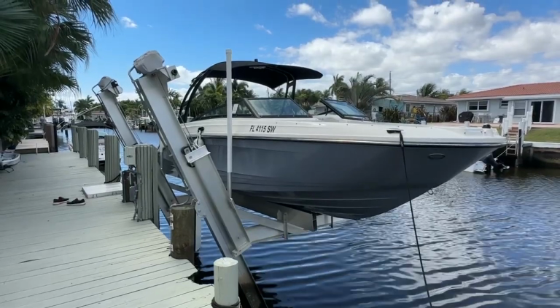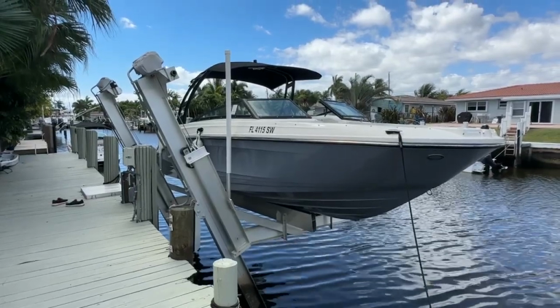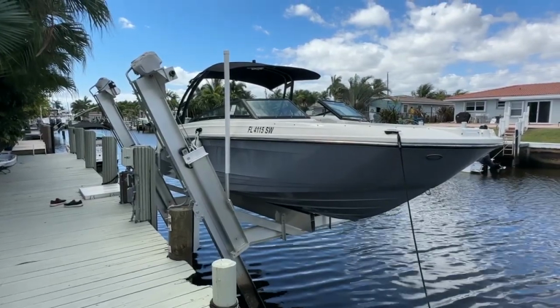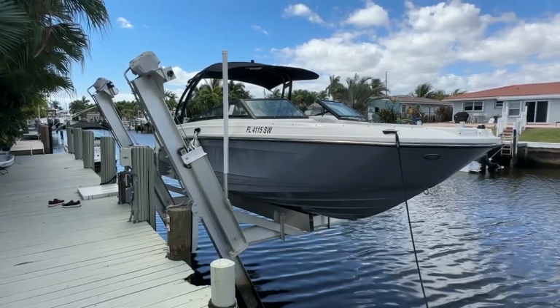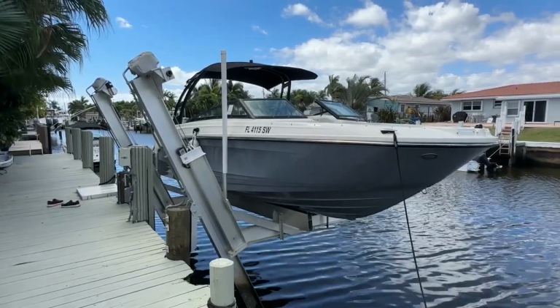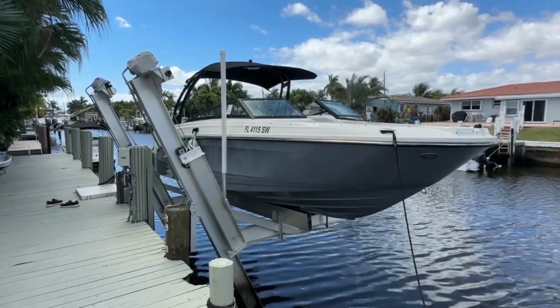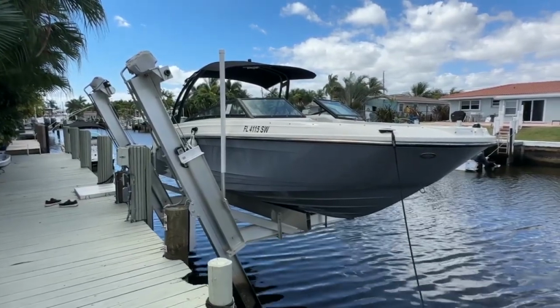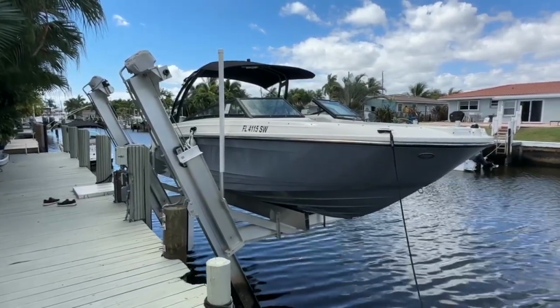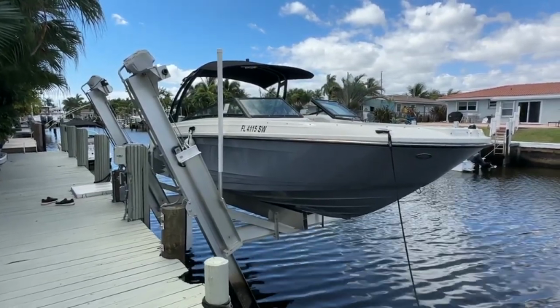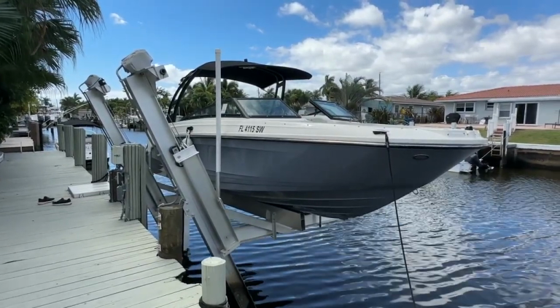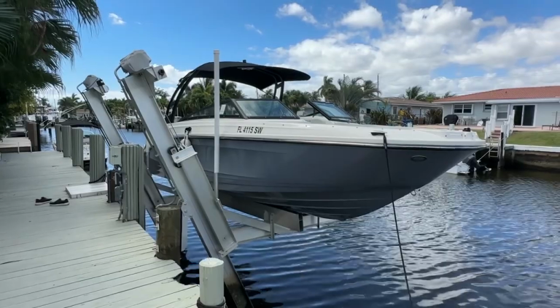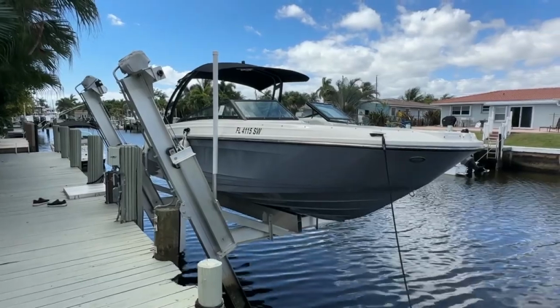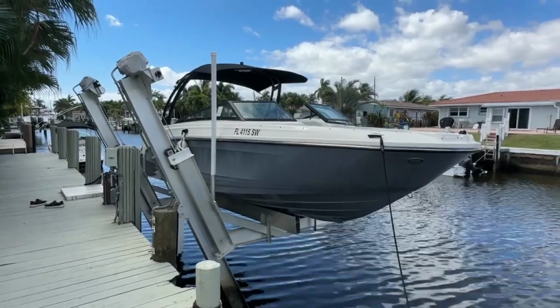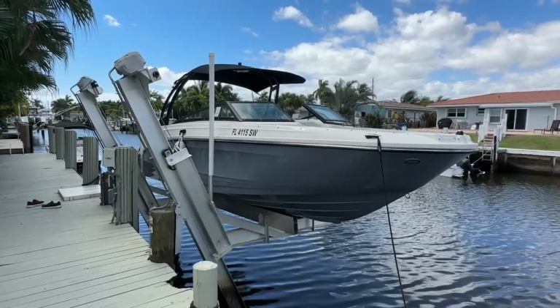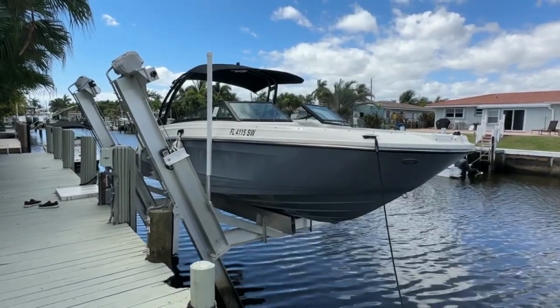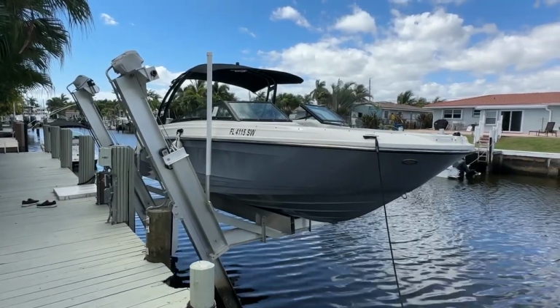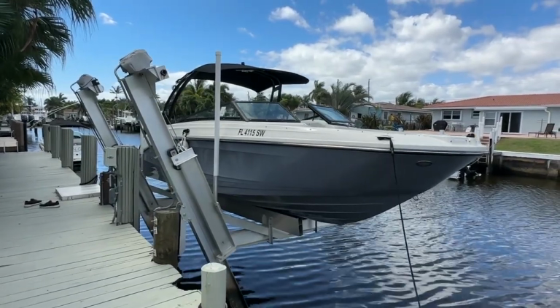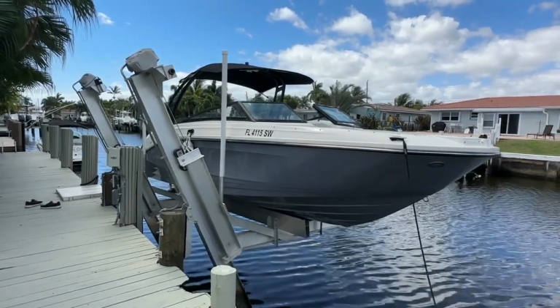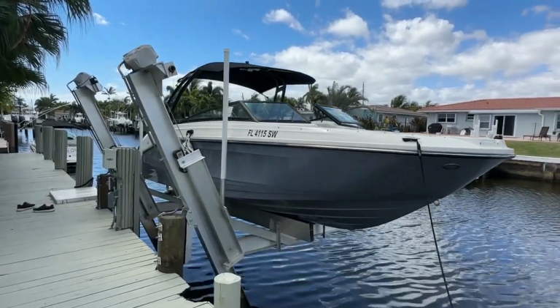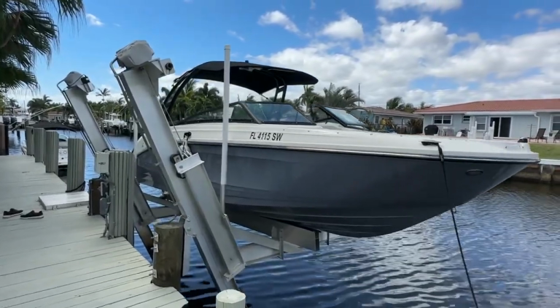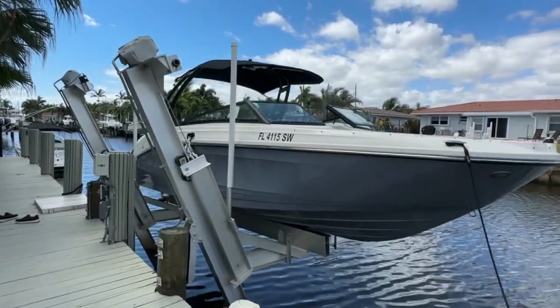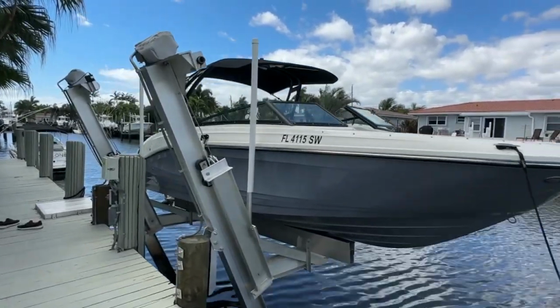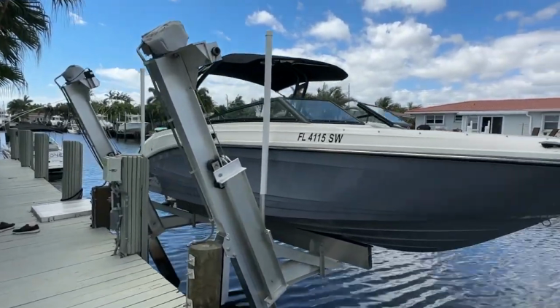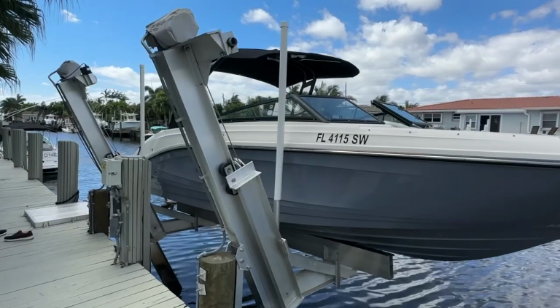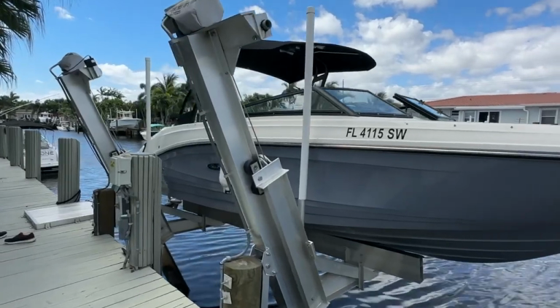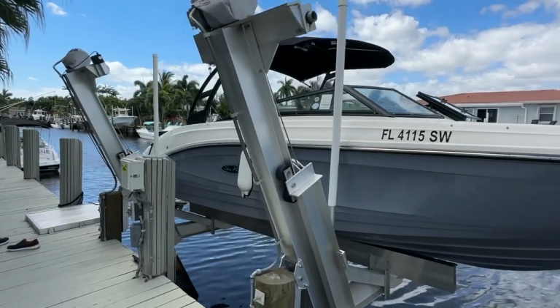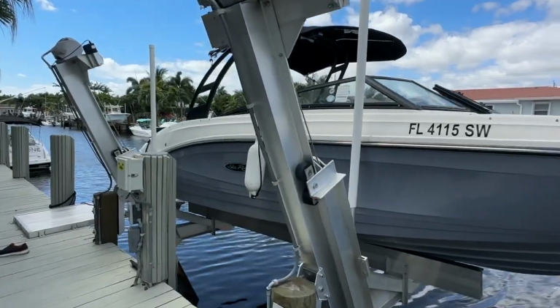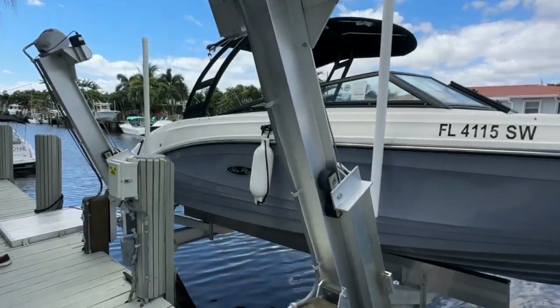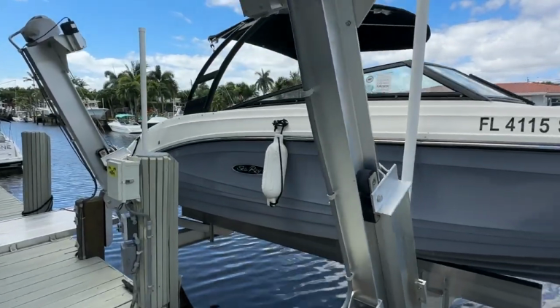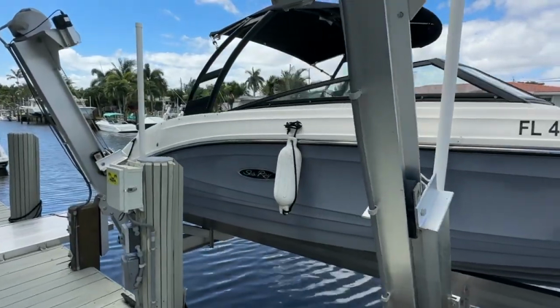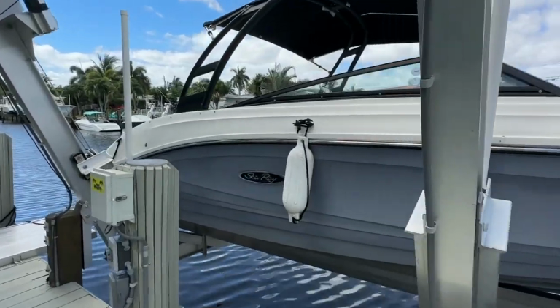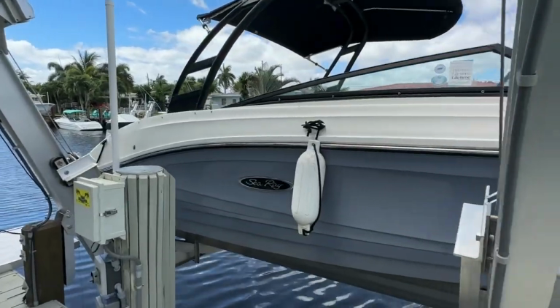Good afternoon, everybody. Mike Ehrlich with MarineMax coming to you from beautiful Pompano Beach, Florida. Today I have the privilege of showing you this 2021 Sea Ray 23 SPX.